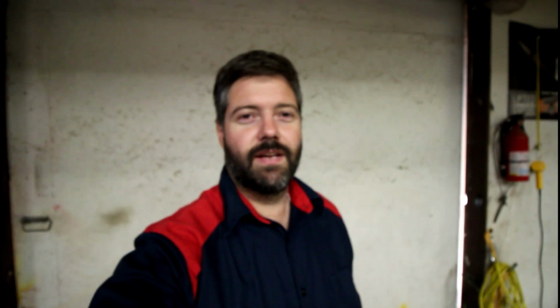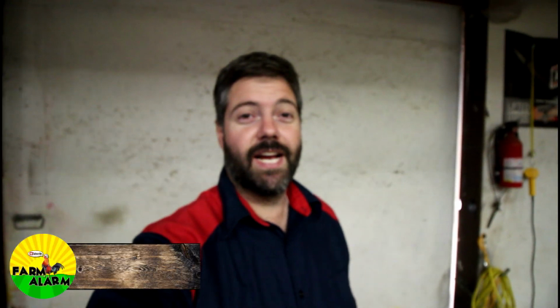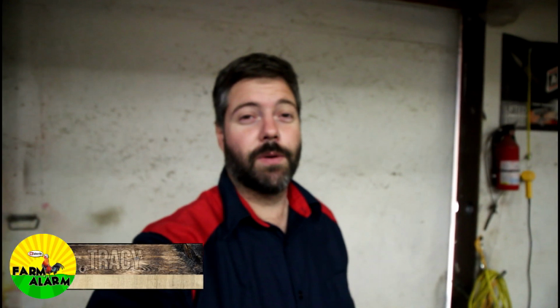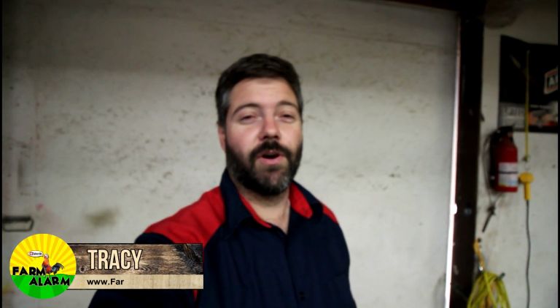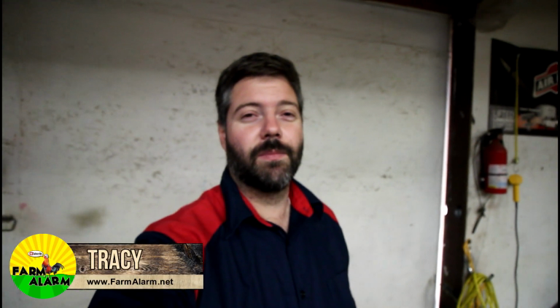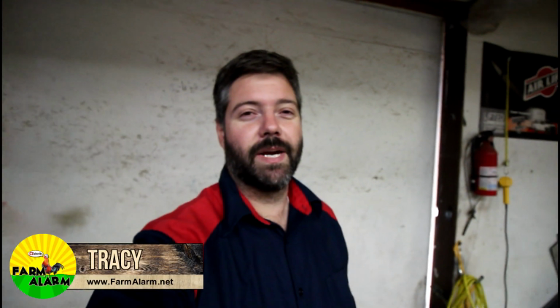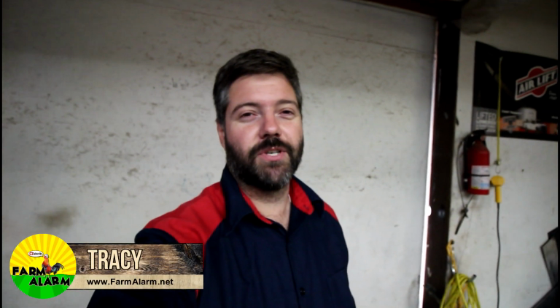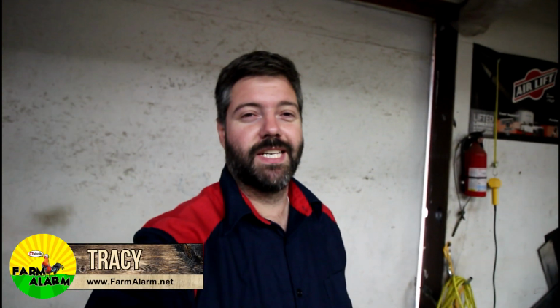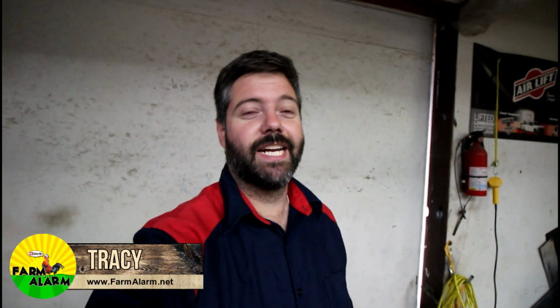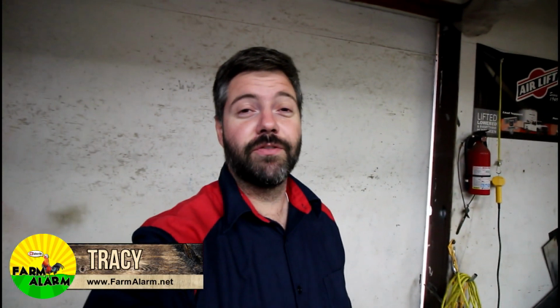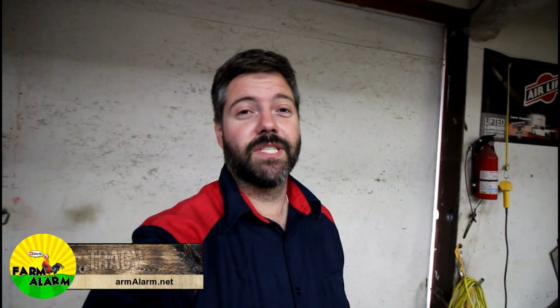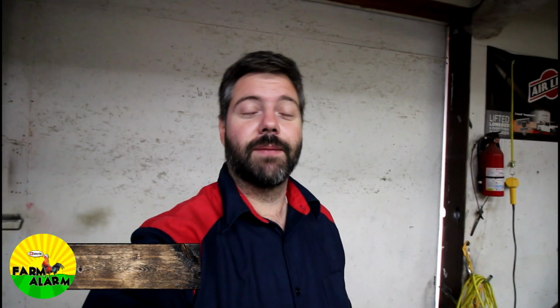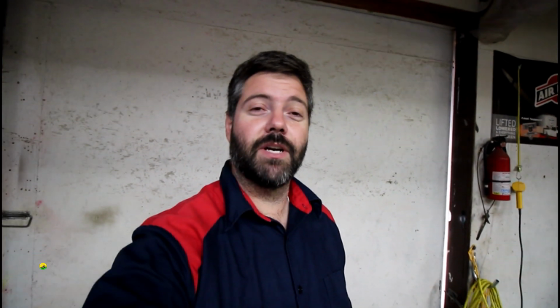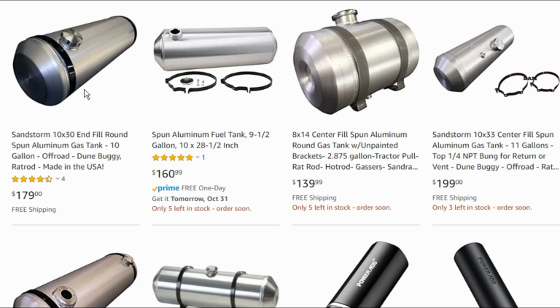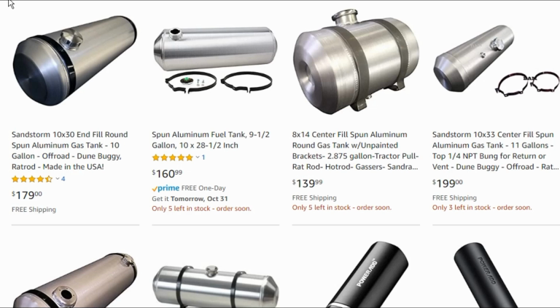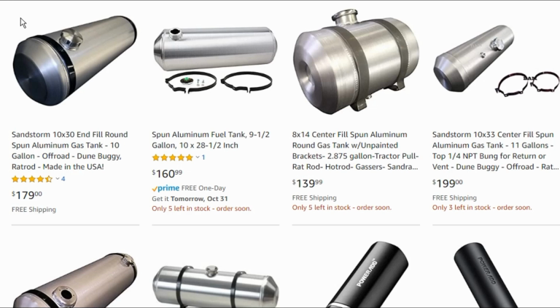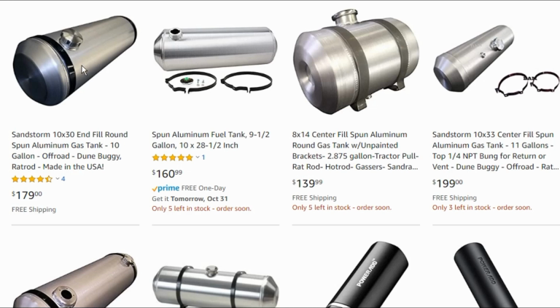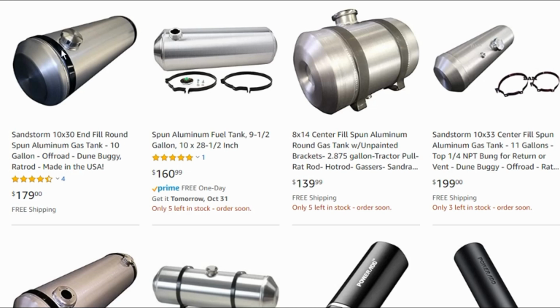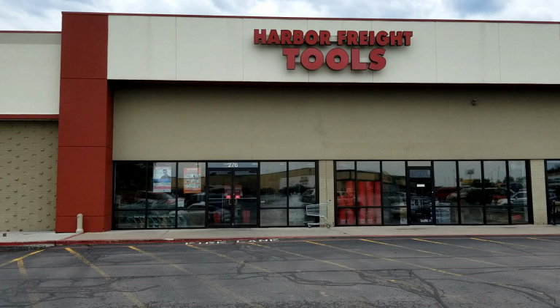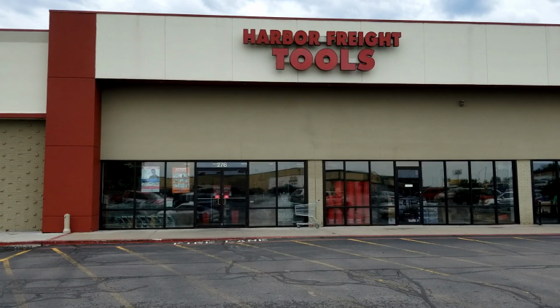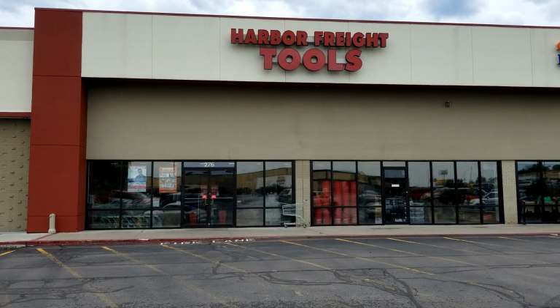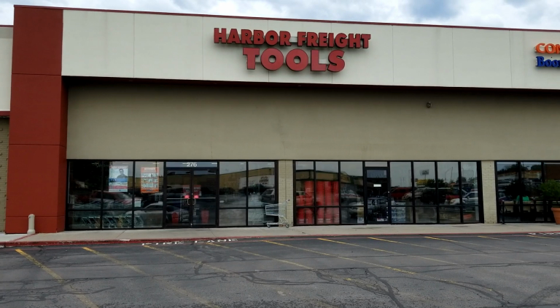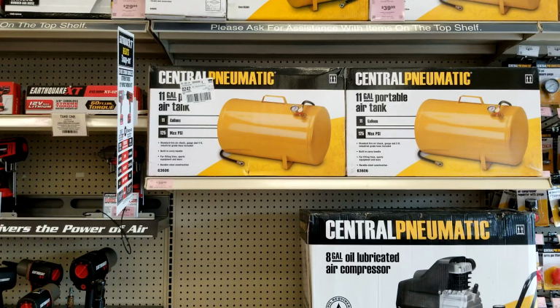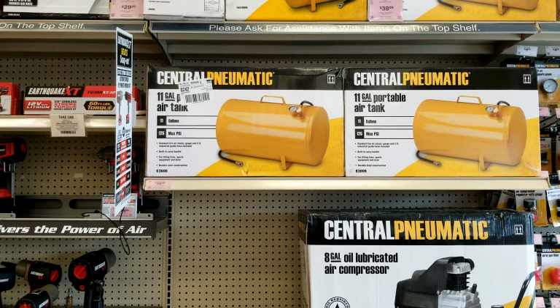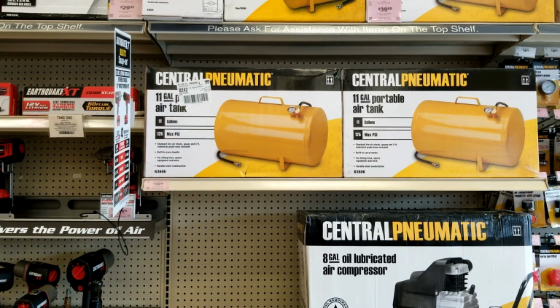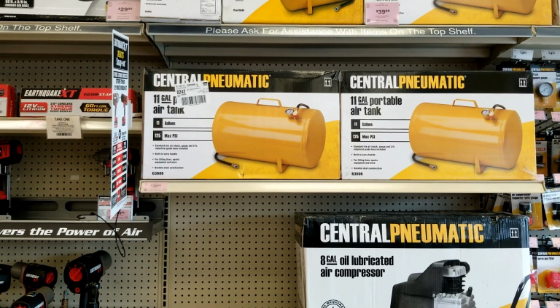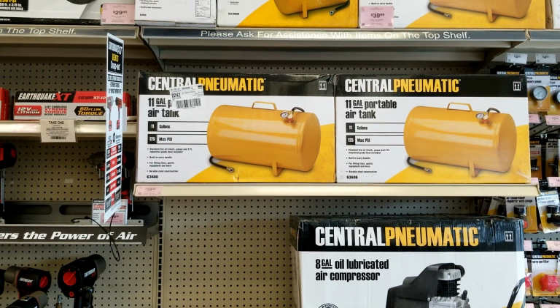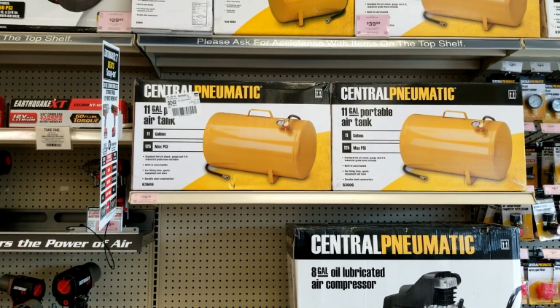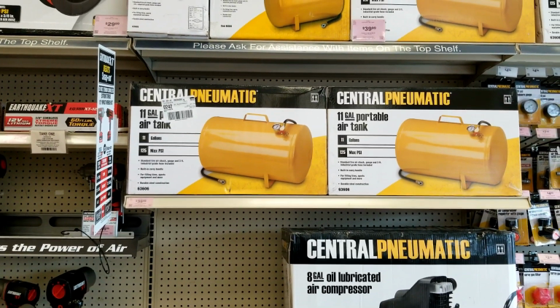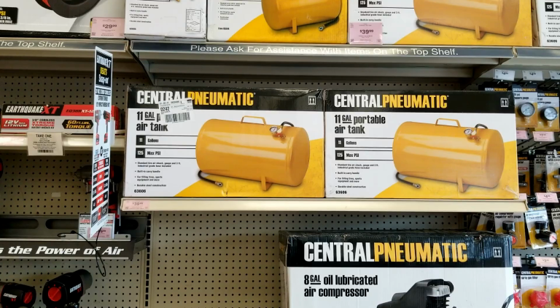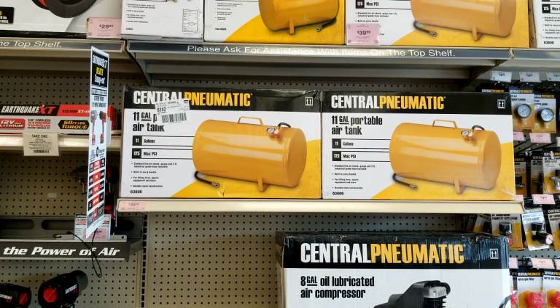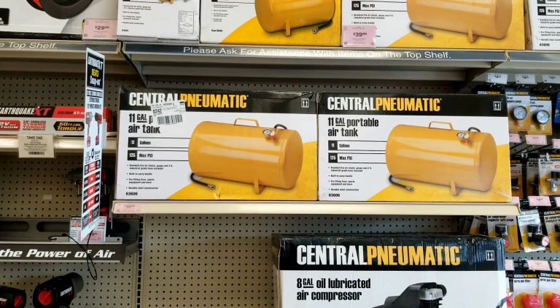Hey guys, welcome to Farm Alarm. My name's Tracy. I need a fuel cell and I'm not trying to spend $100. So today we're going to stop by Harbor Freight and pick up an 11 gallon air tank for less than $30.